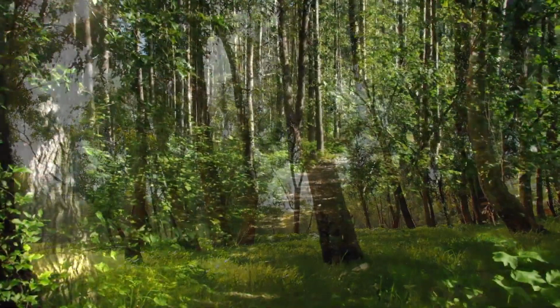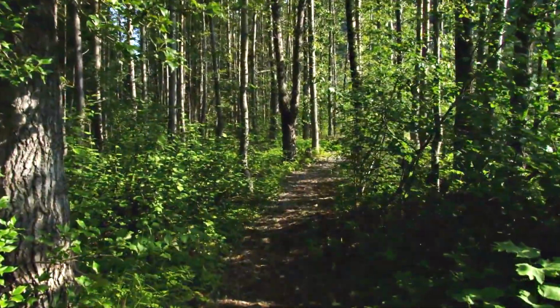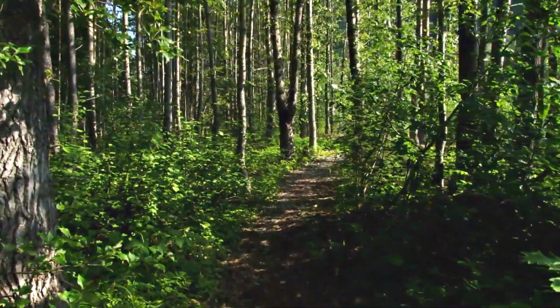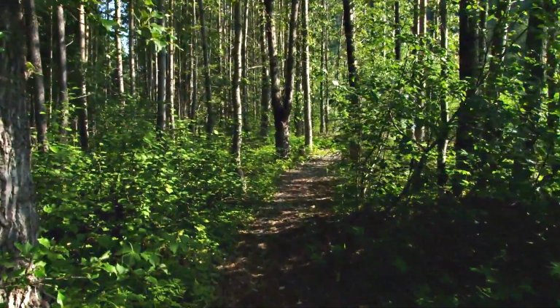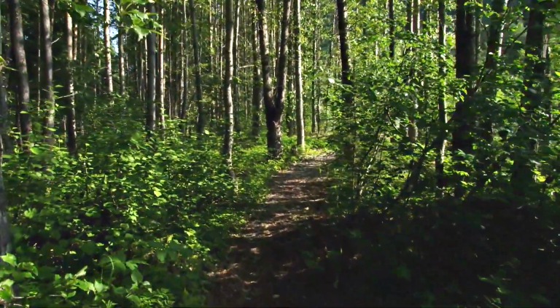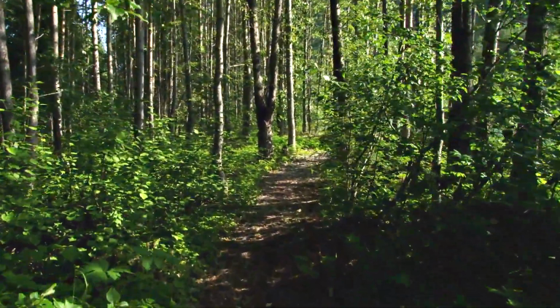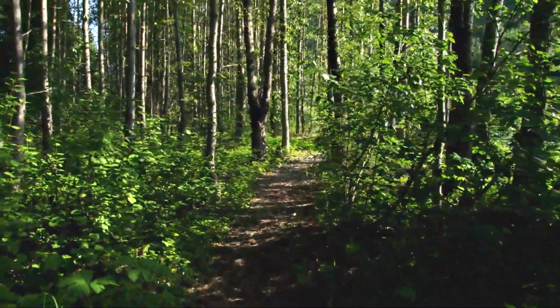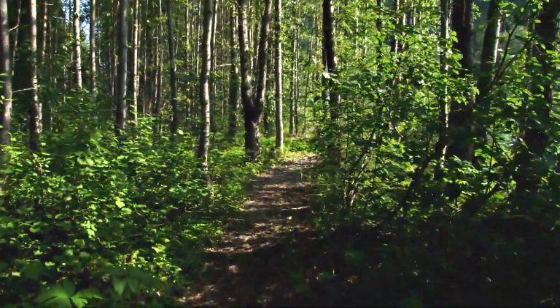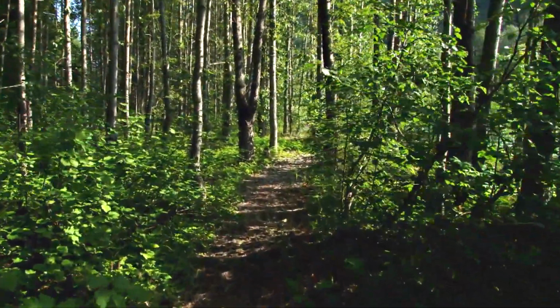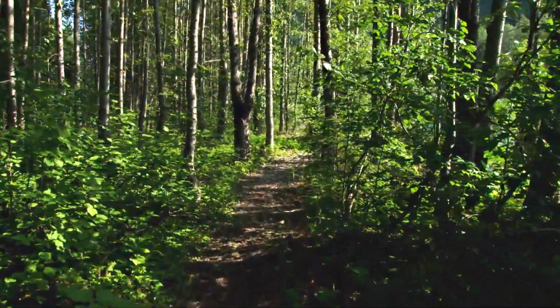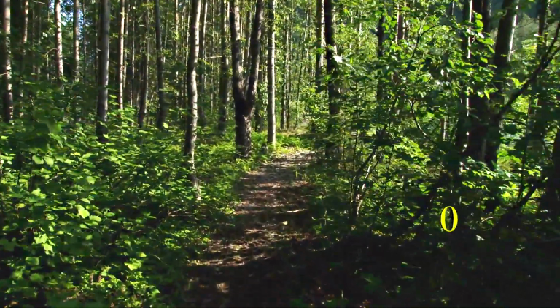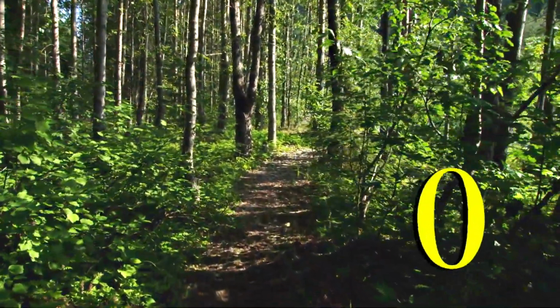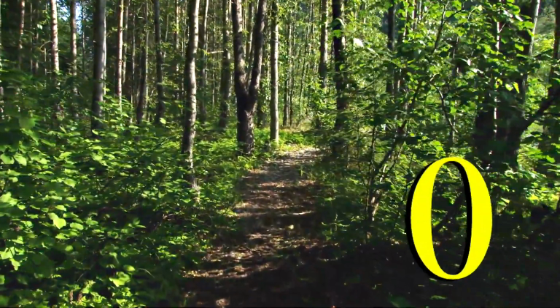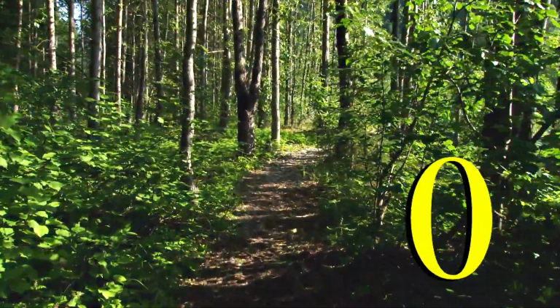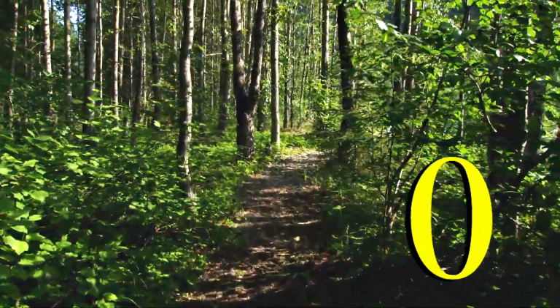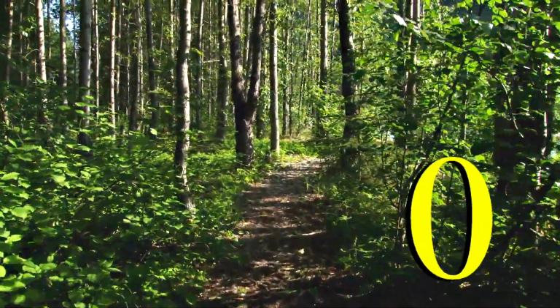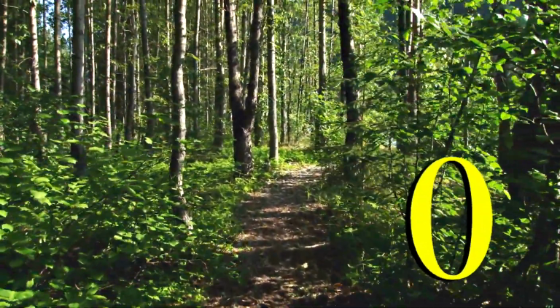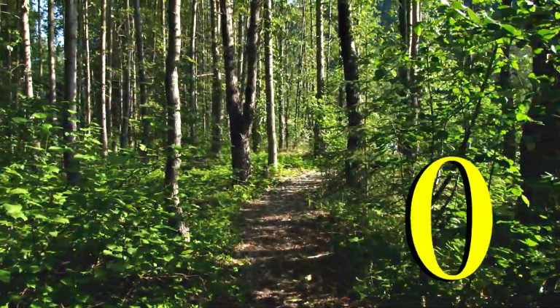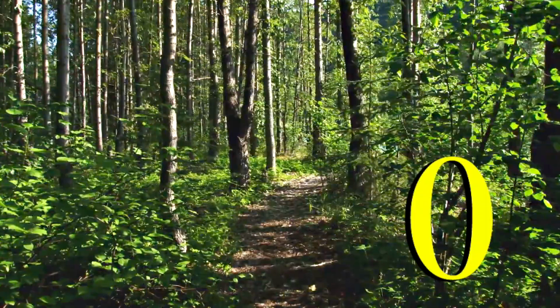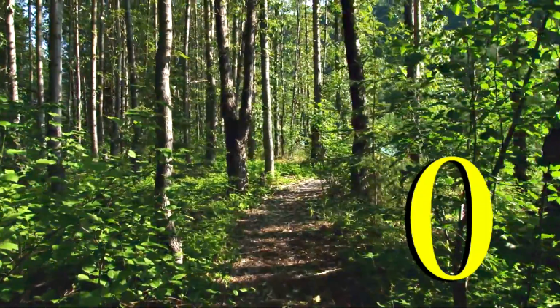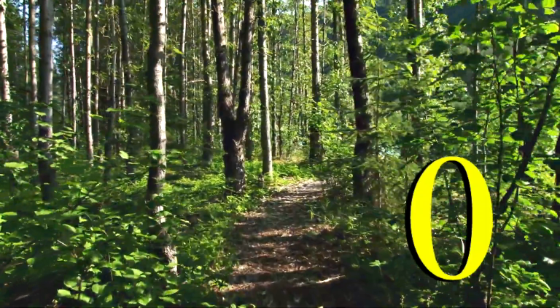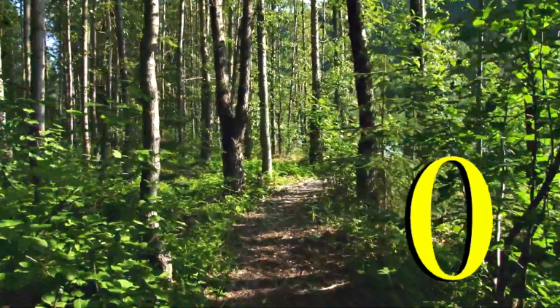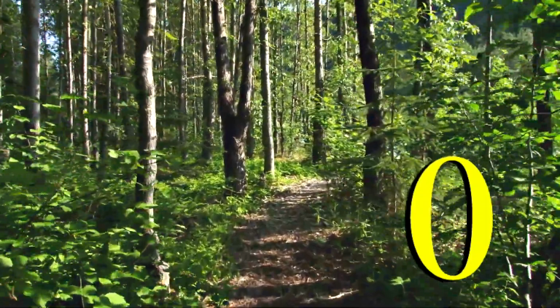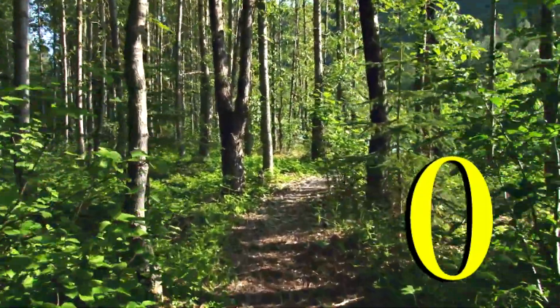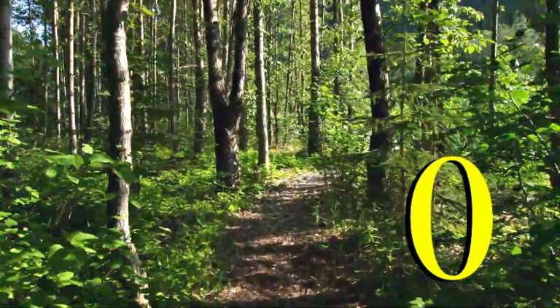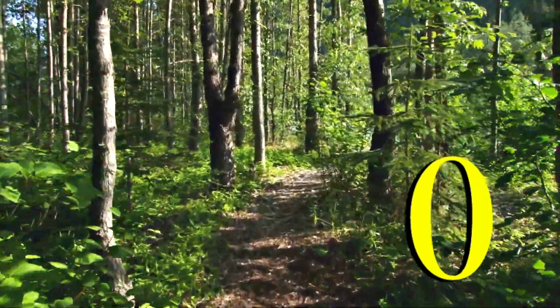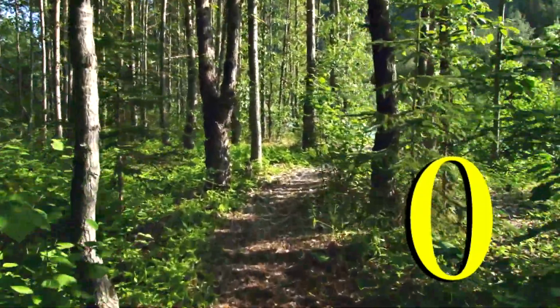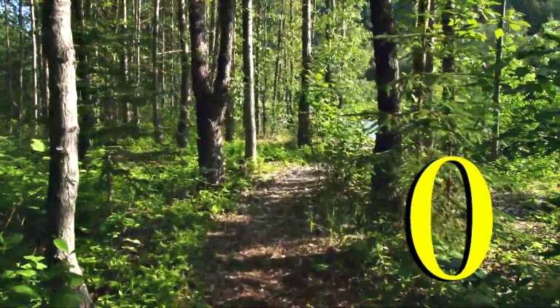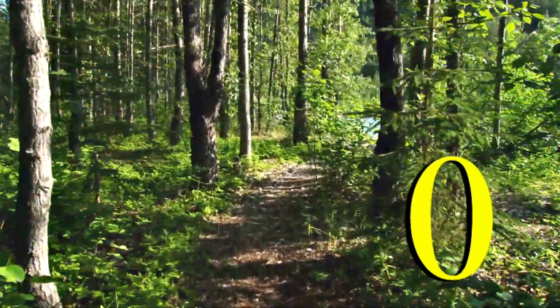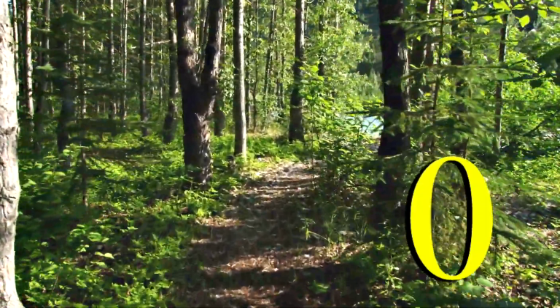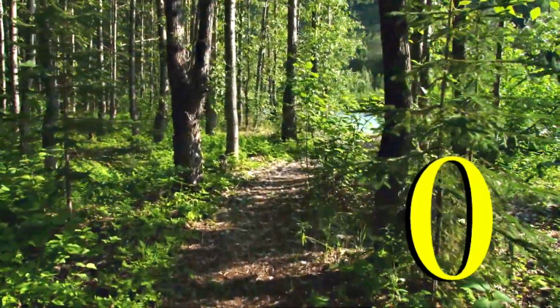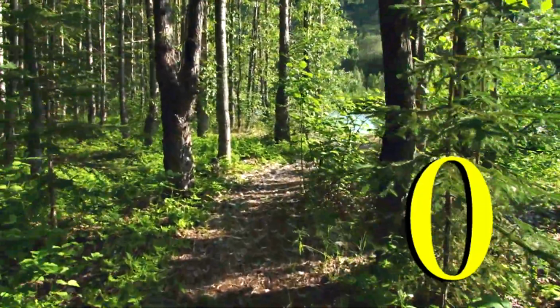How about here? I see zero giant purple bunny rabbits. How many giant purple bunny rabbits do you see? Awesome.